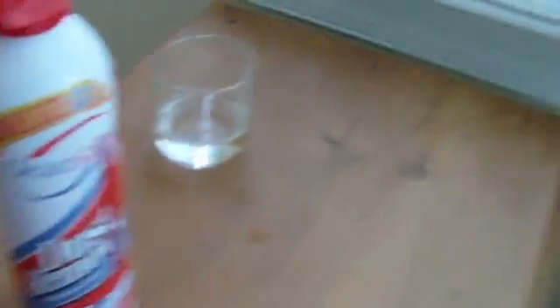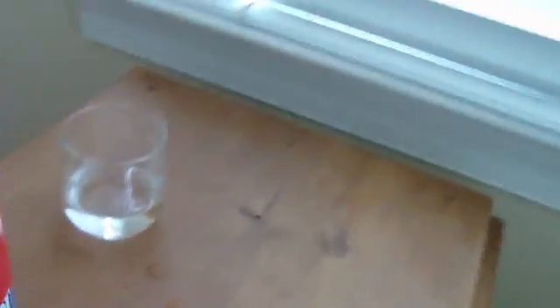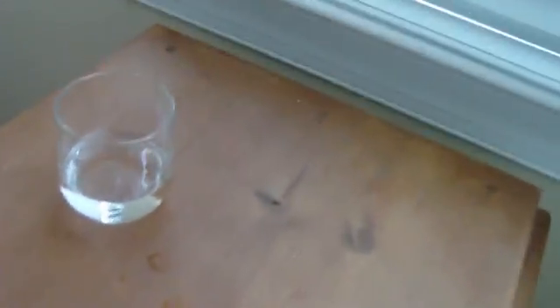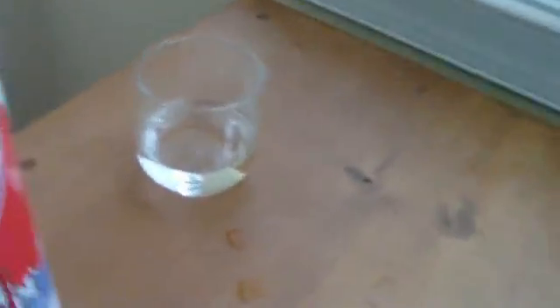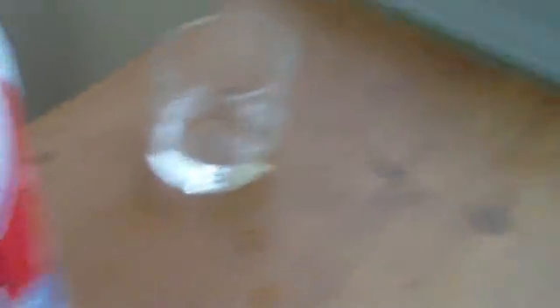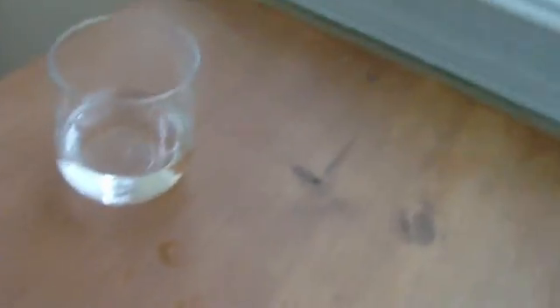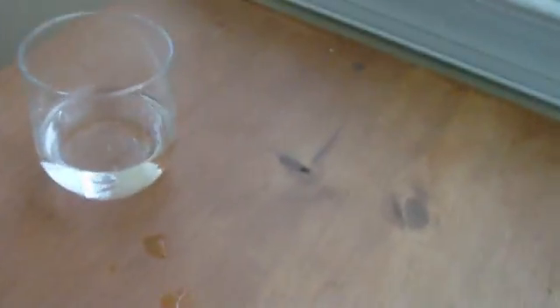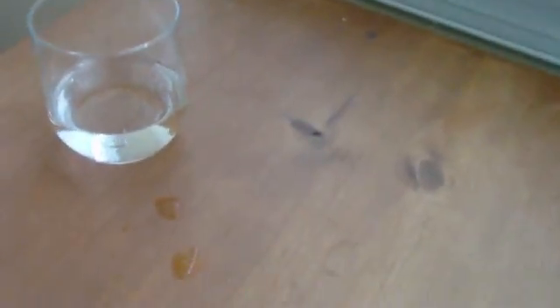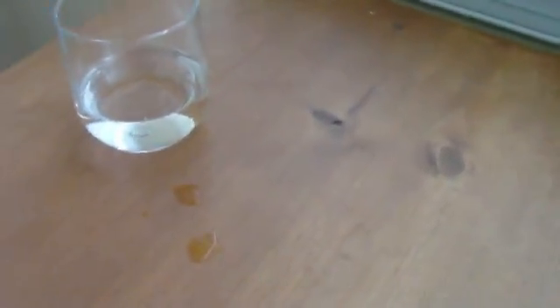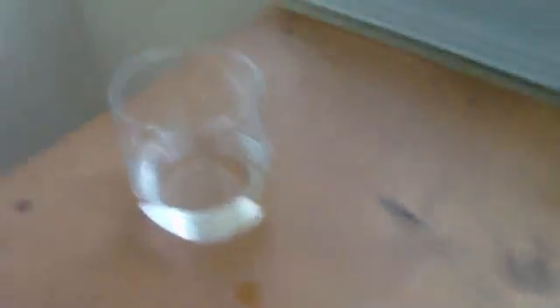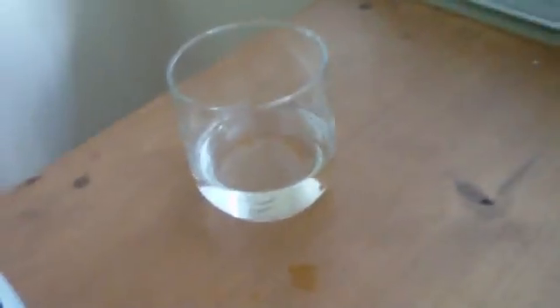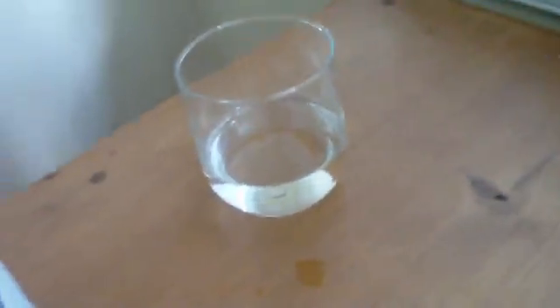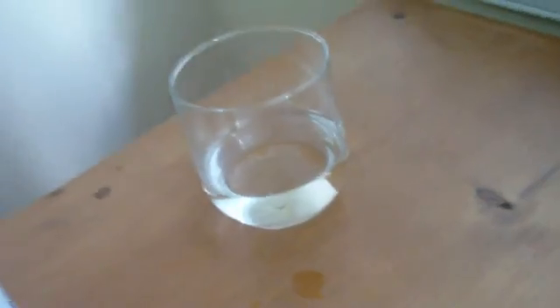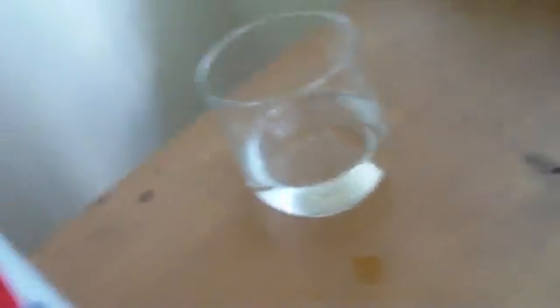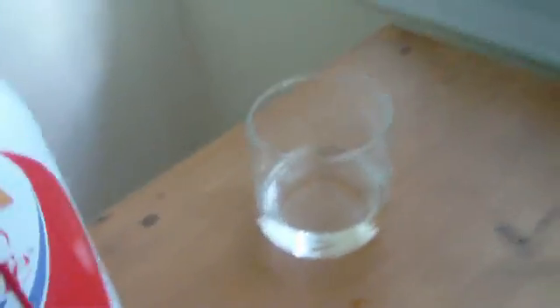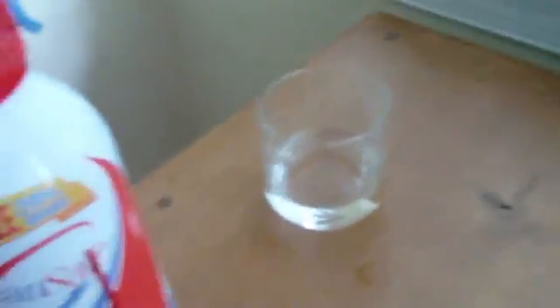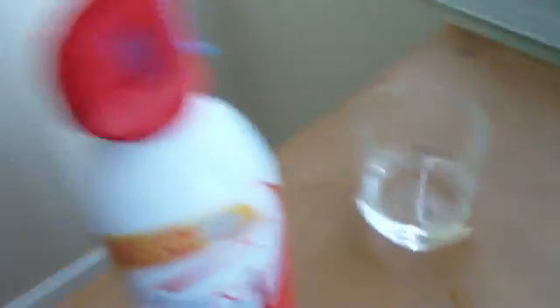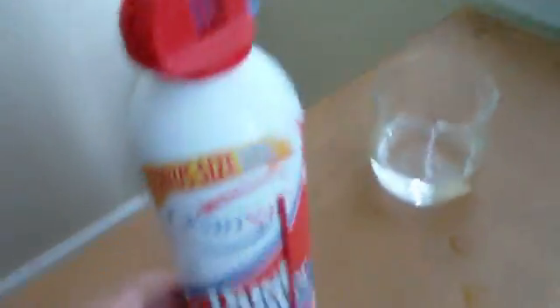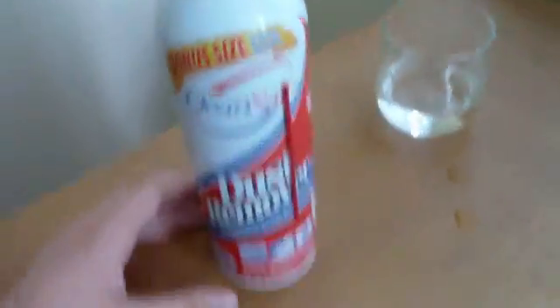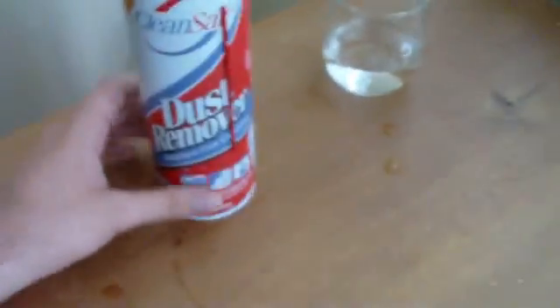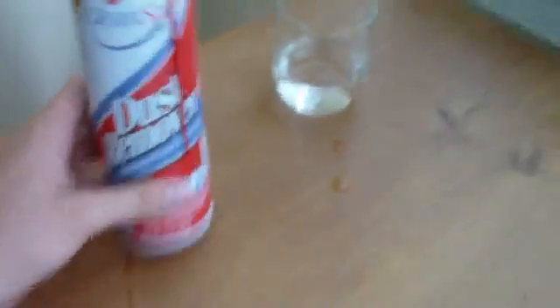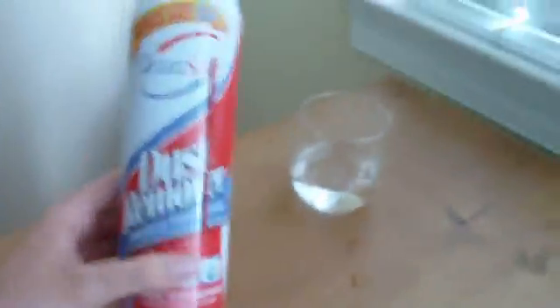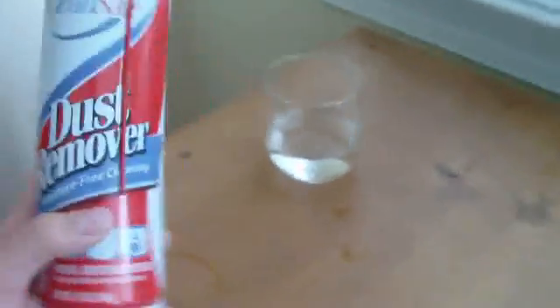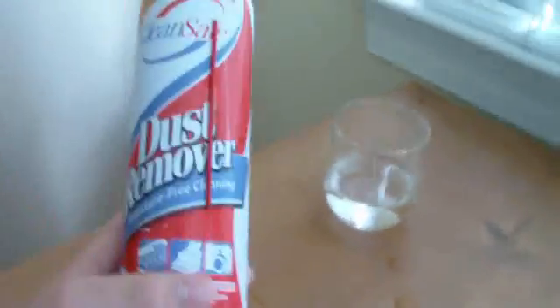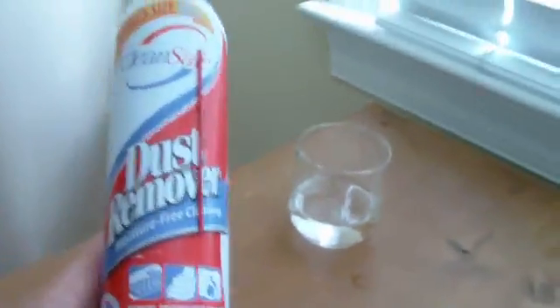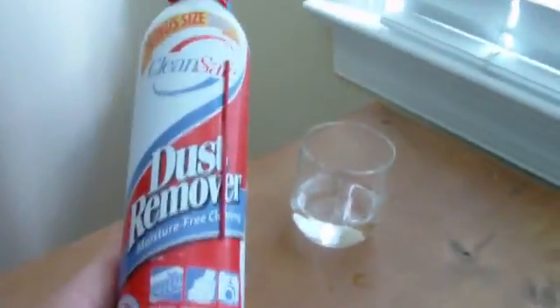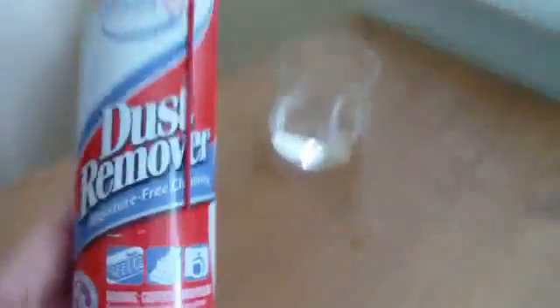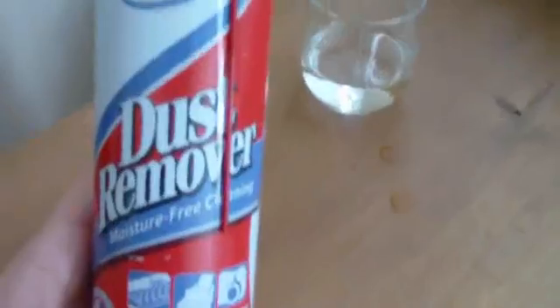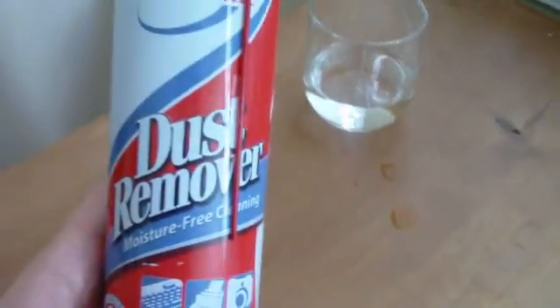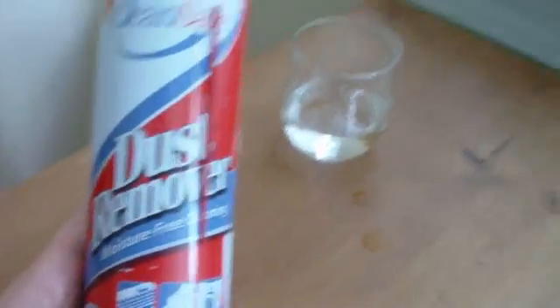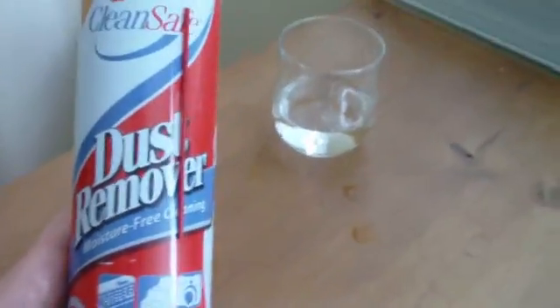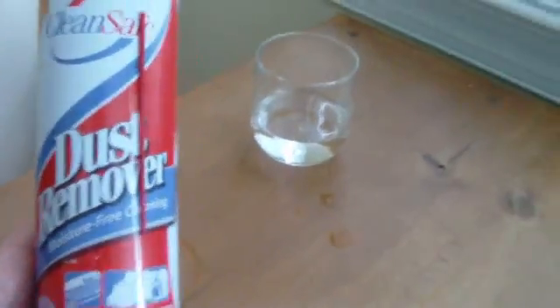Today I shall be turning water into ice. Instantly. Using this dust remover. Amazing.